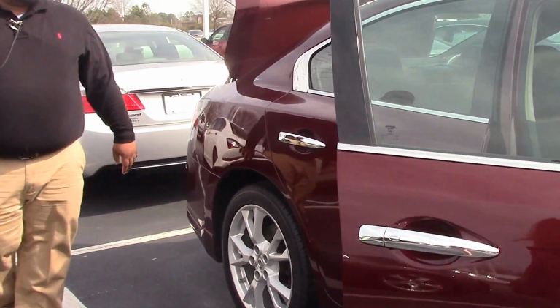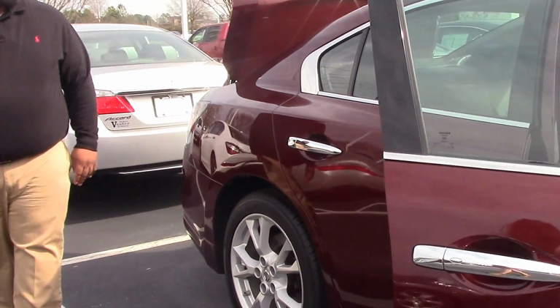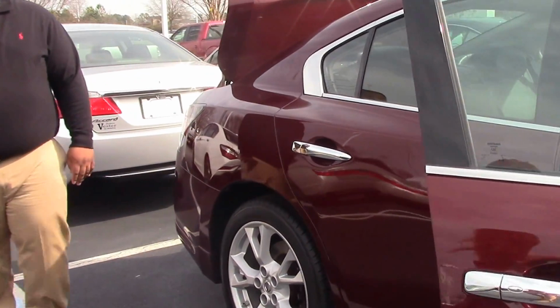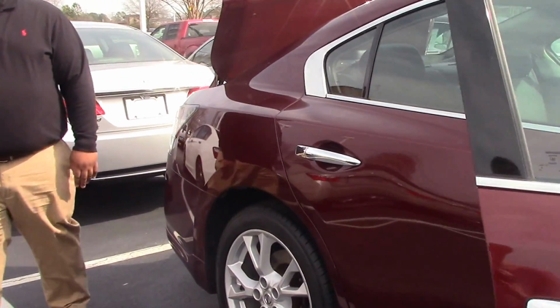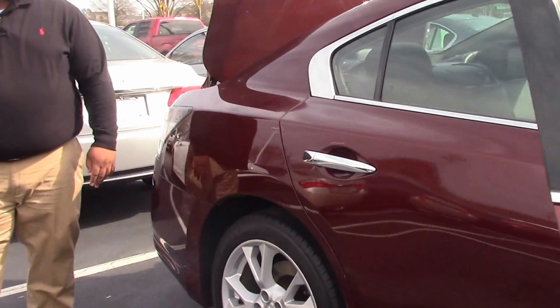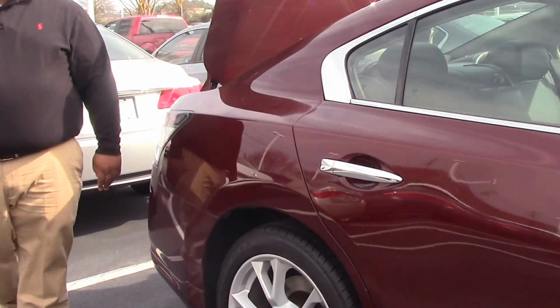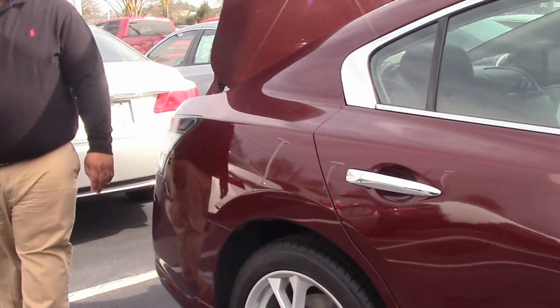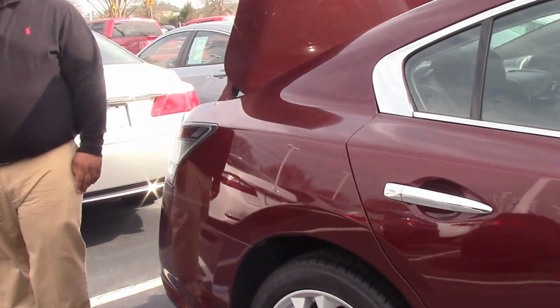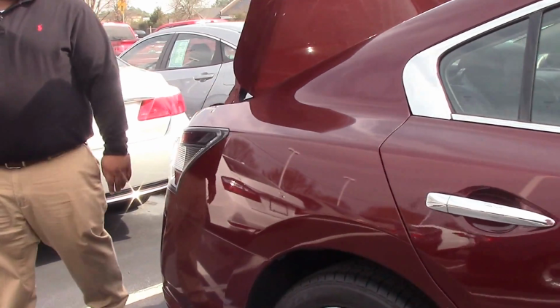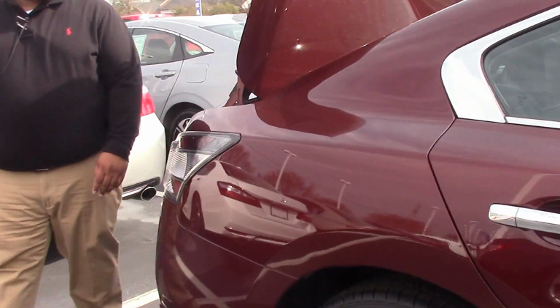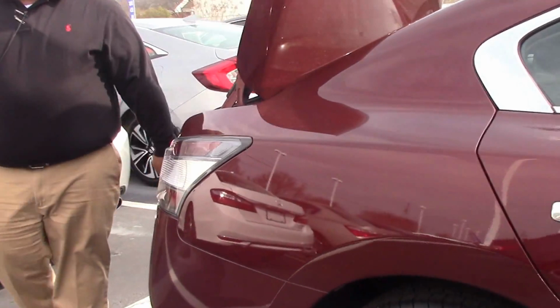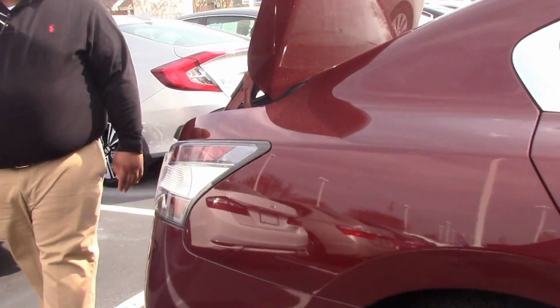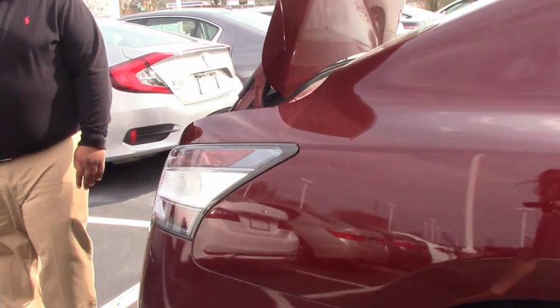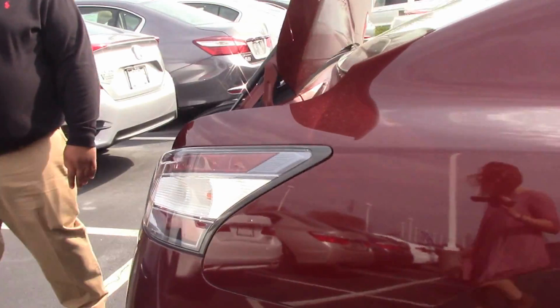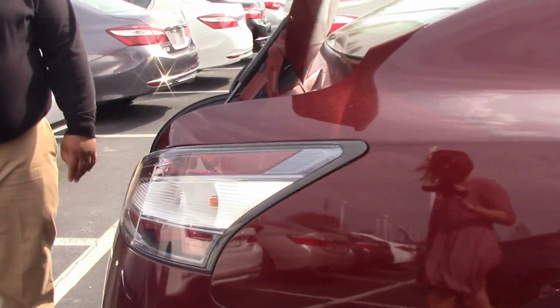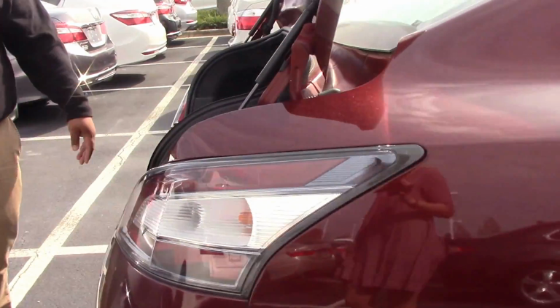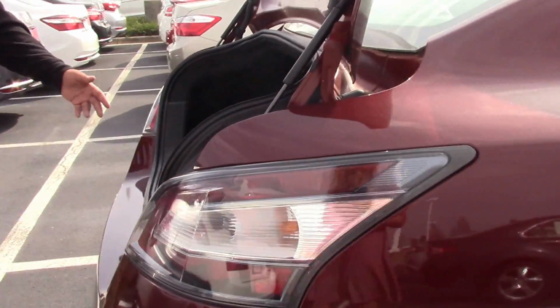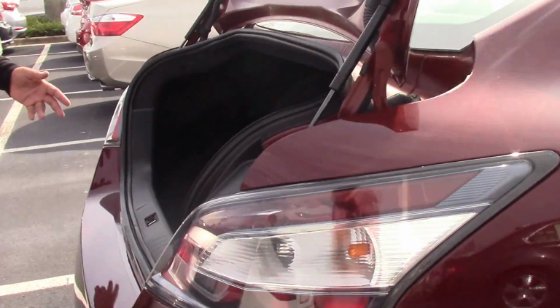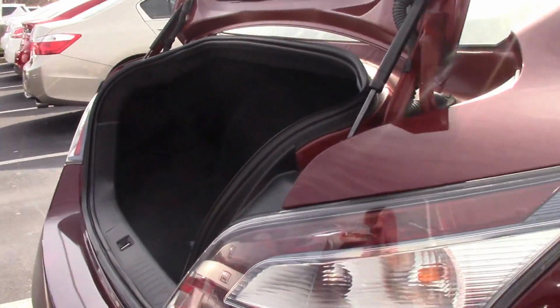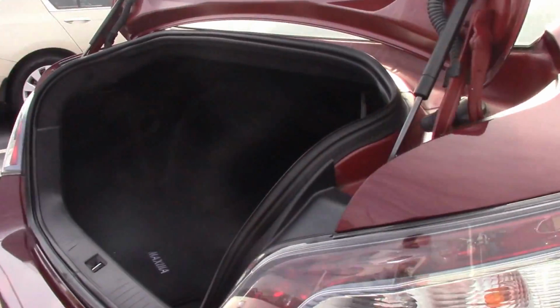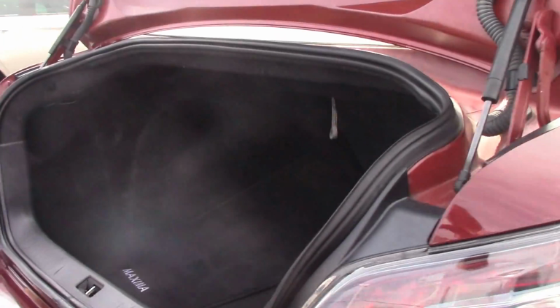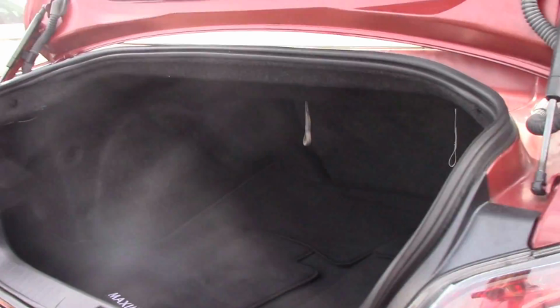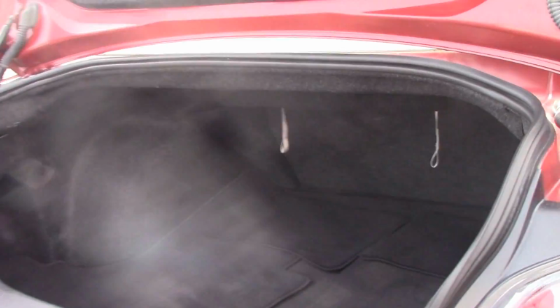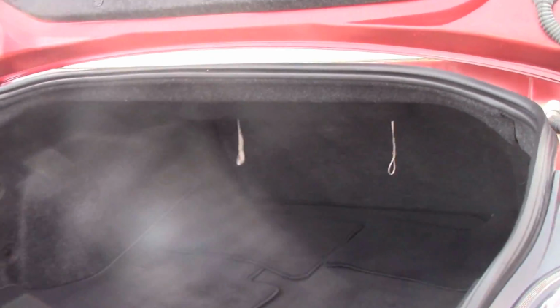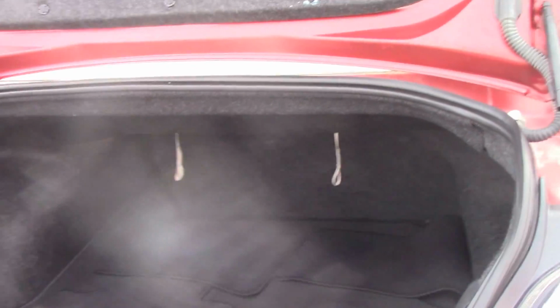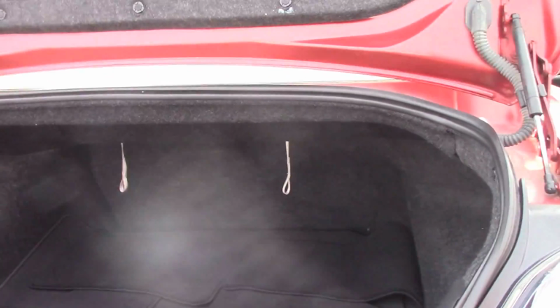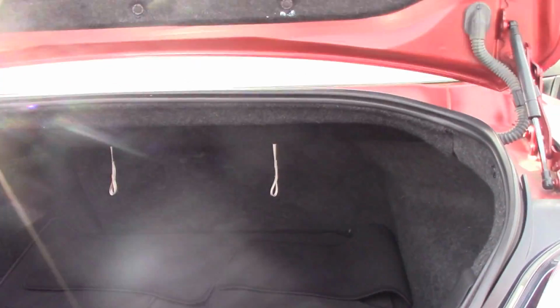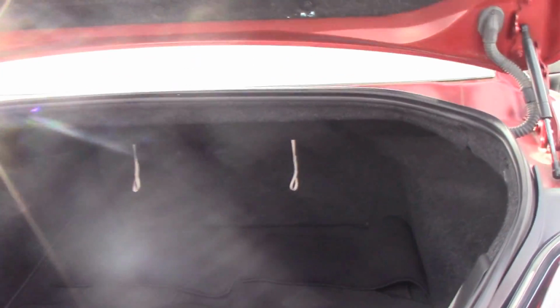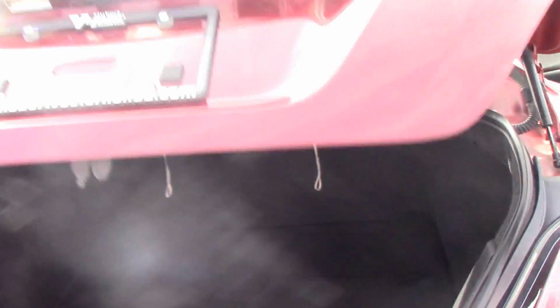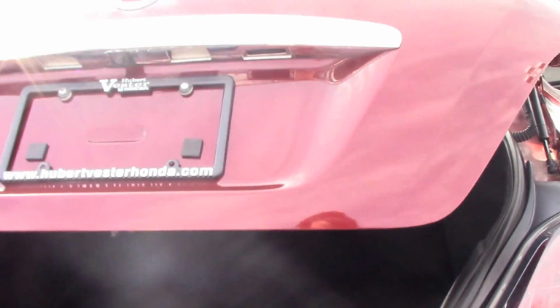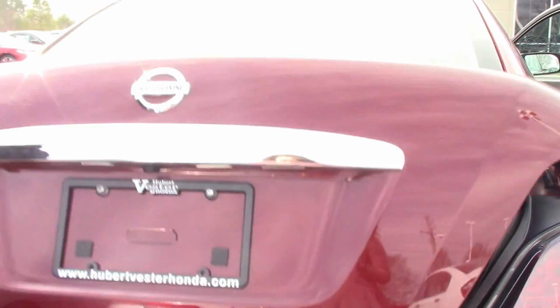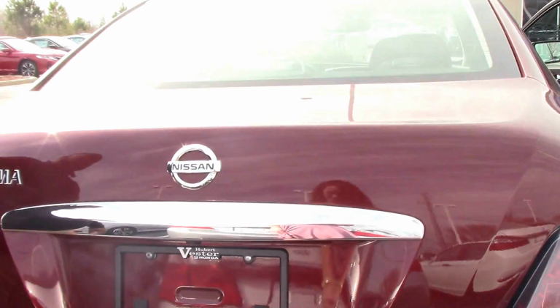Really sharp car, folks — it does have the sunroof. Come on down to the back end: you've got a huge trunk with plenty of cargo room. This car also has a backup camera.